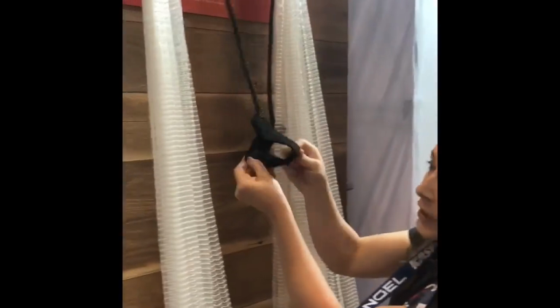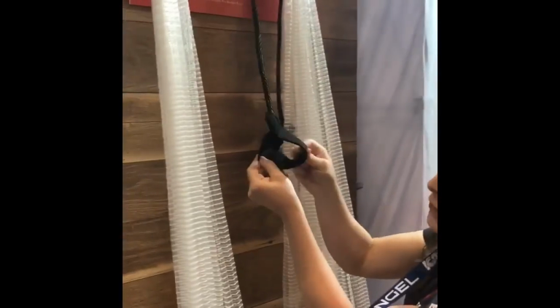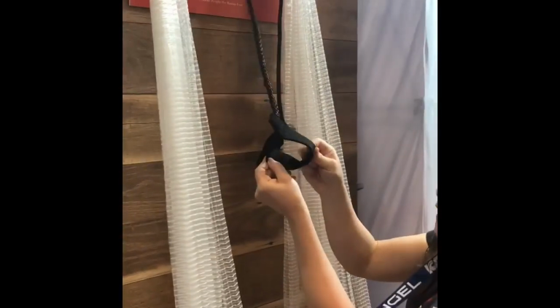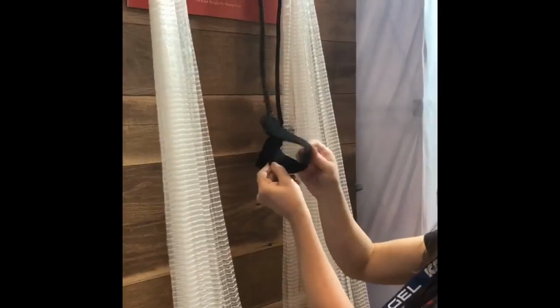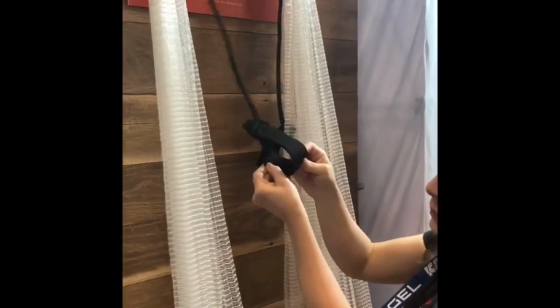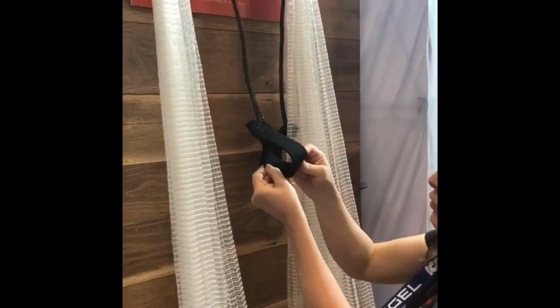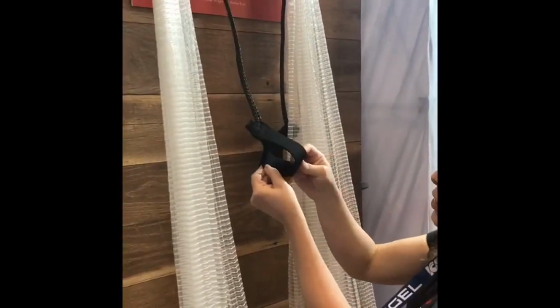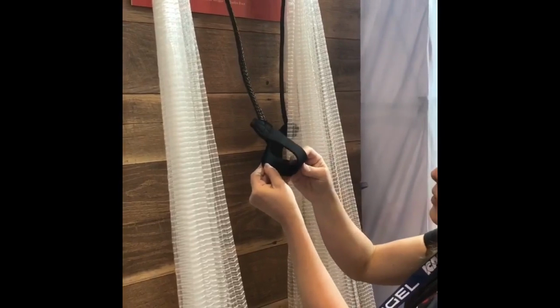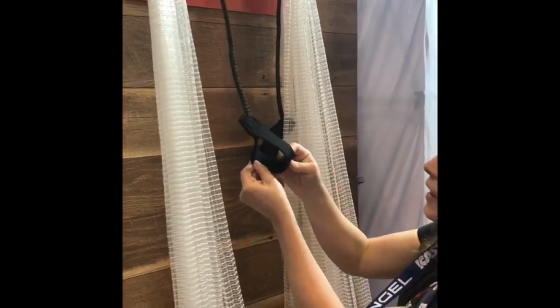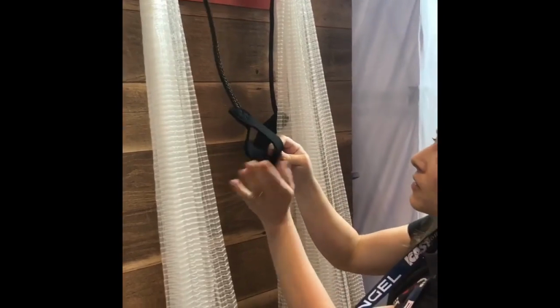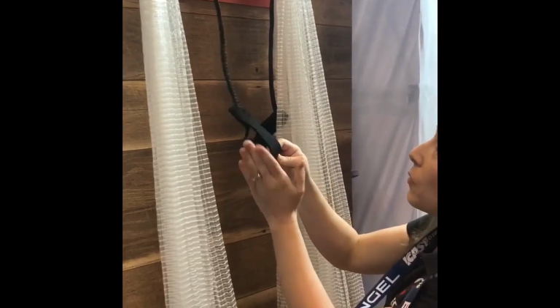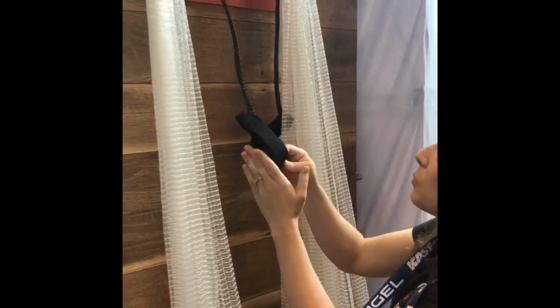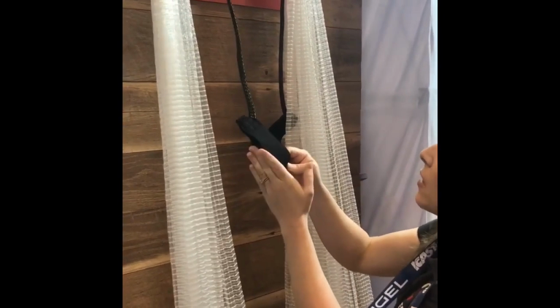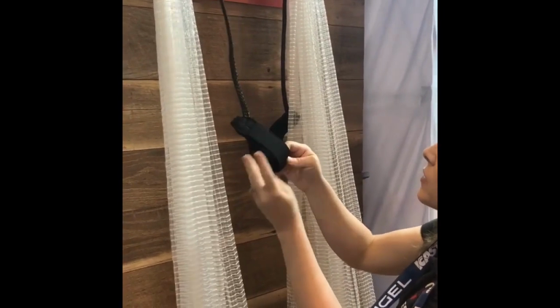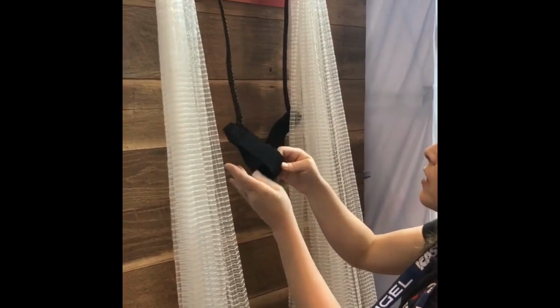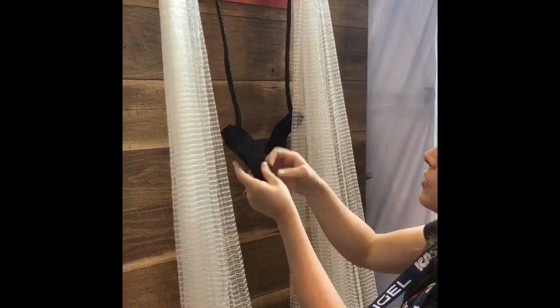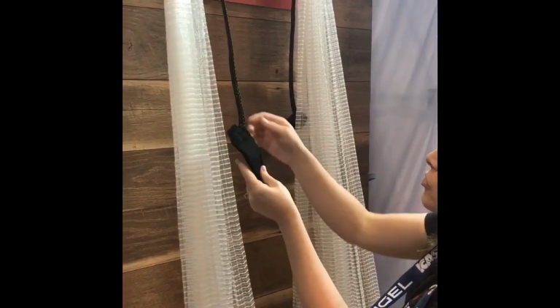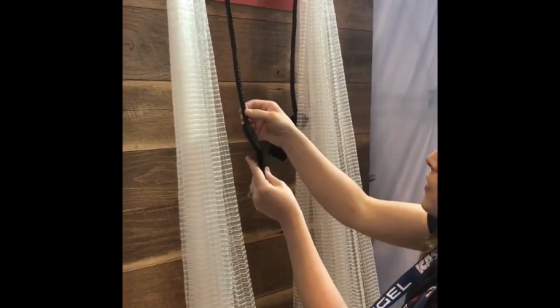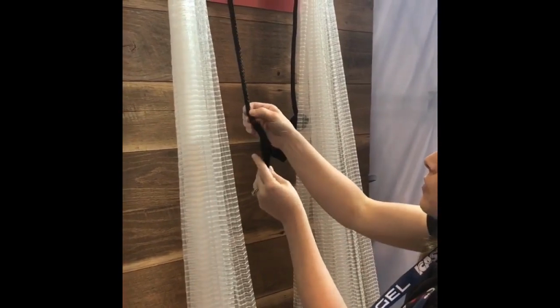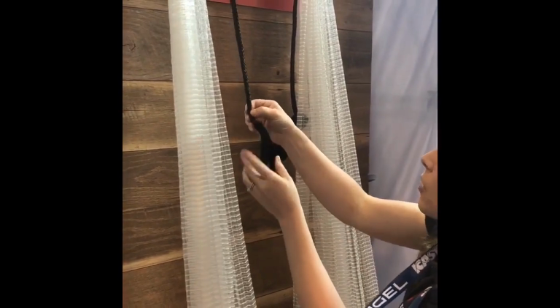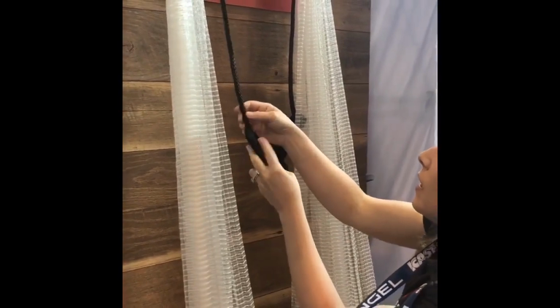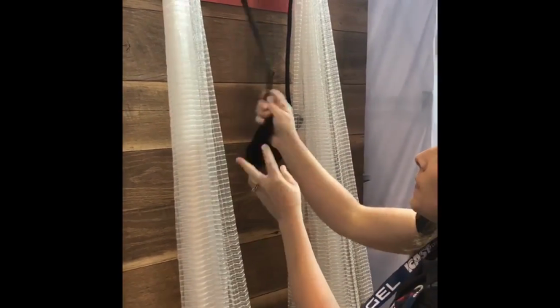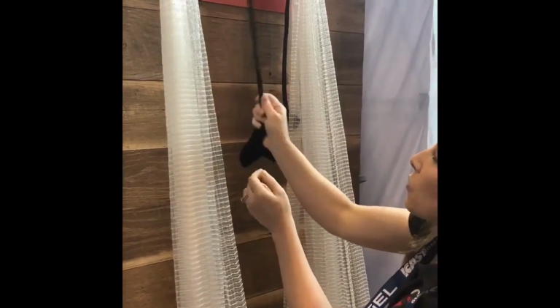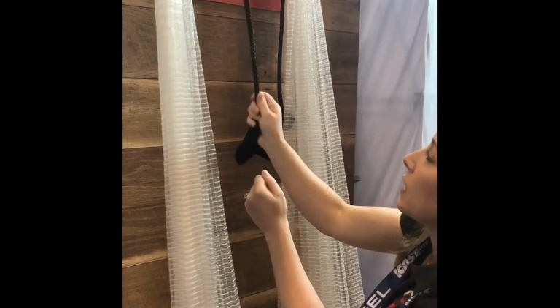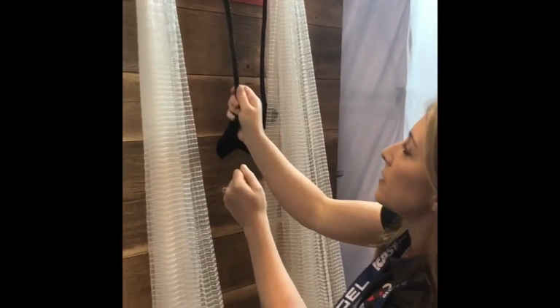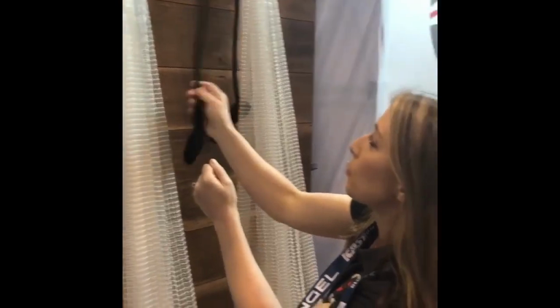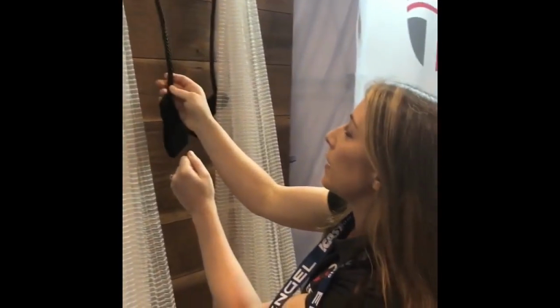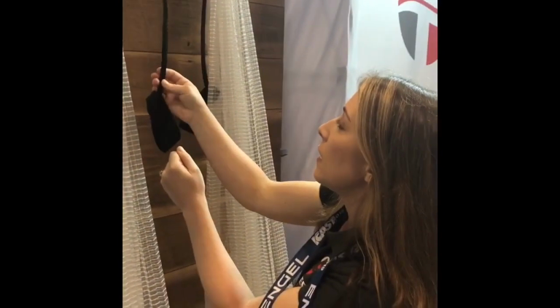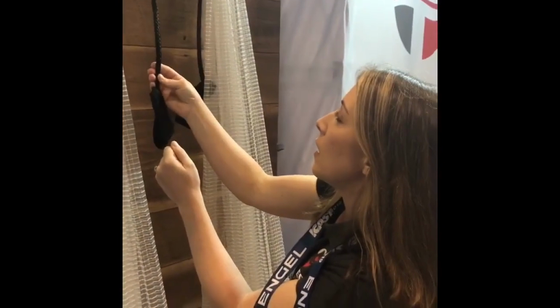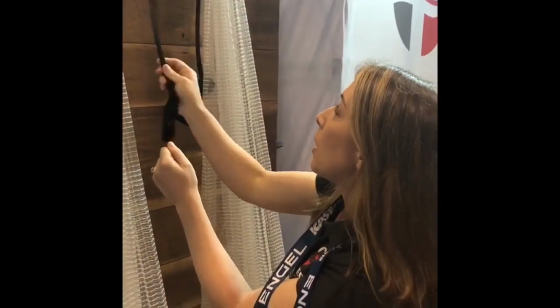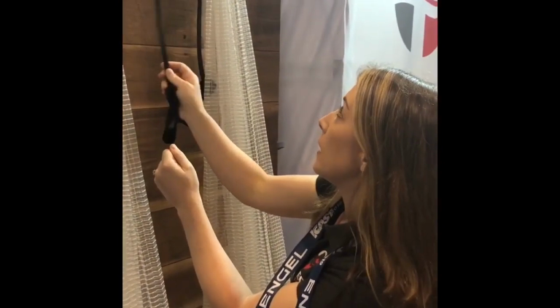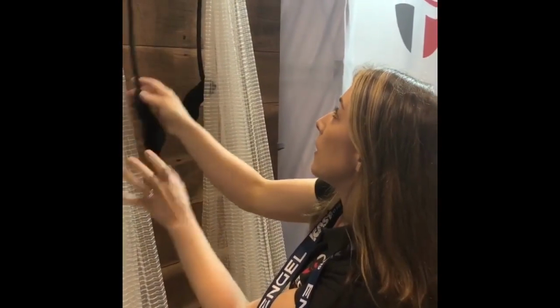We've got the comfort cuff that everybody's familiar with from our nets, and we wanted to put that on here as well. It reduces chafing when you throw, and then there's a really nice graded poly hand line.